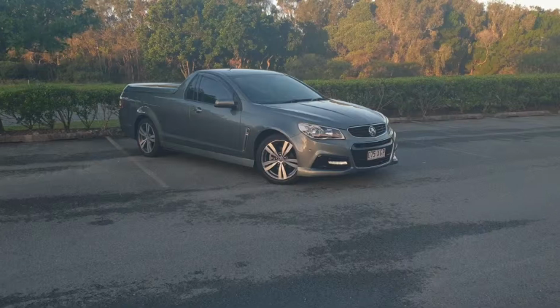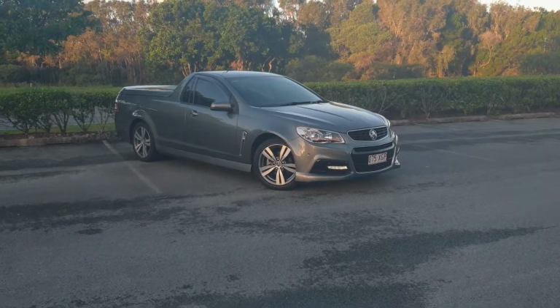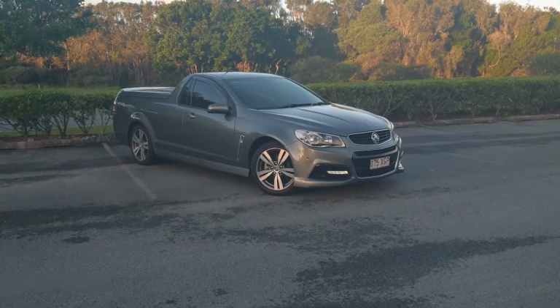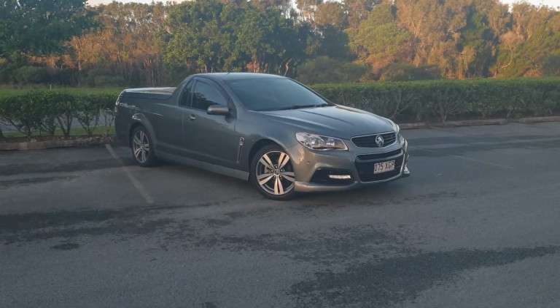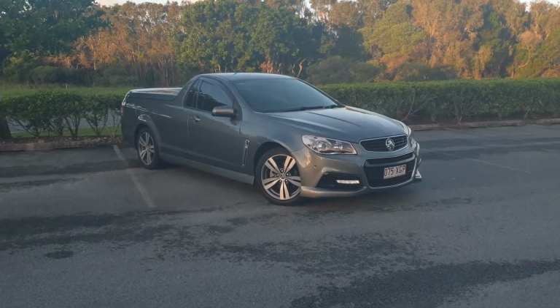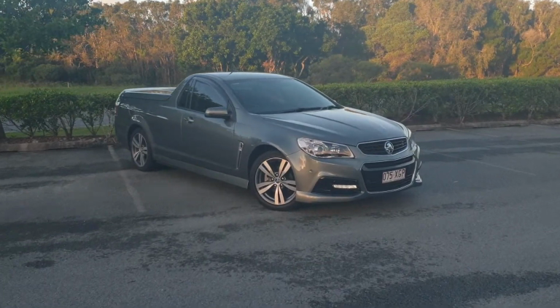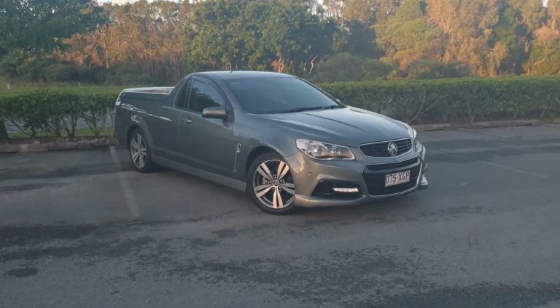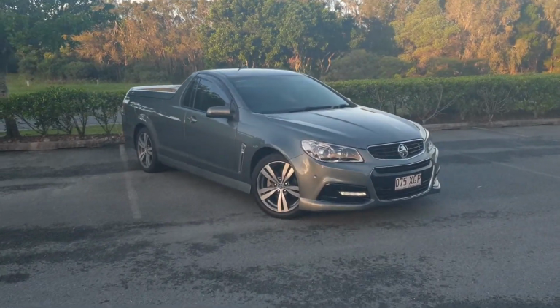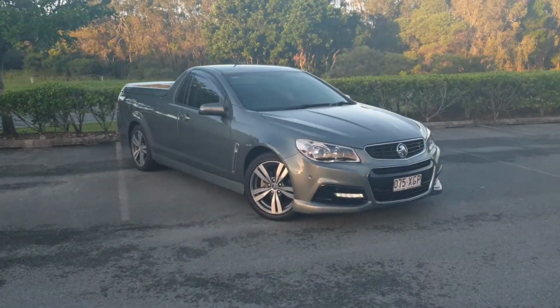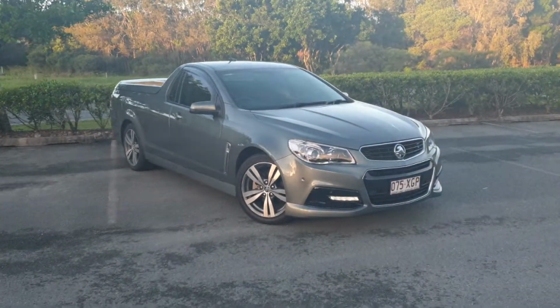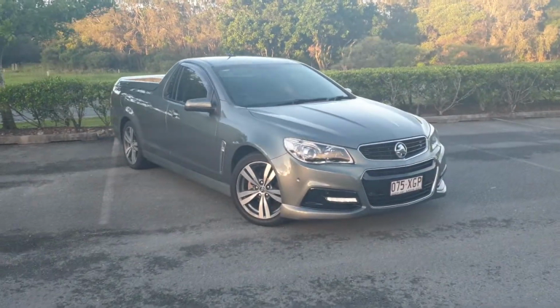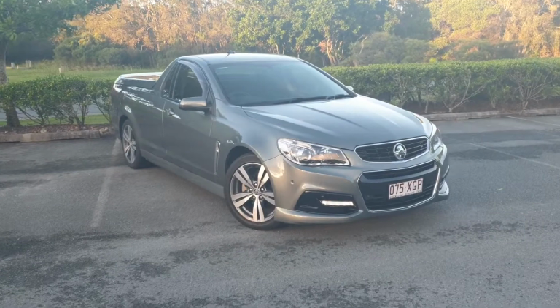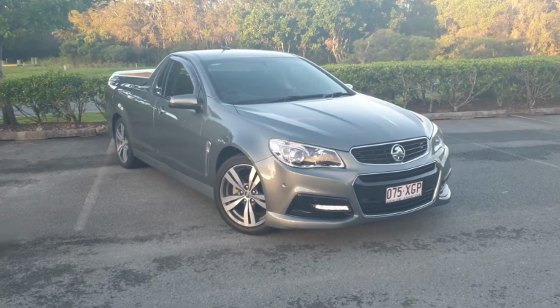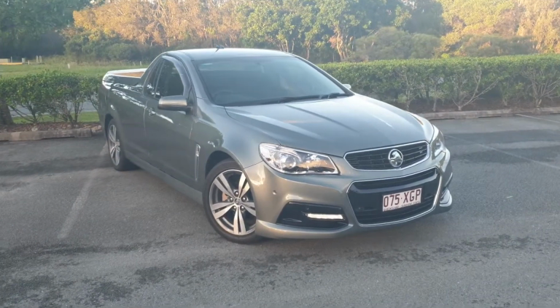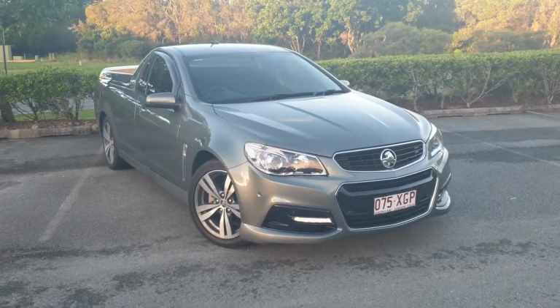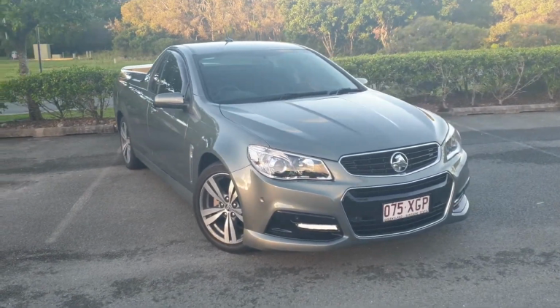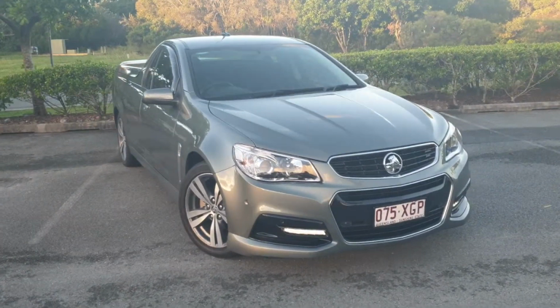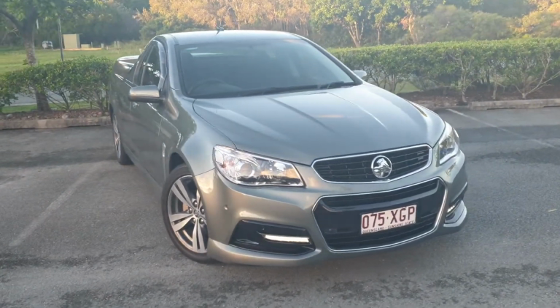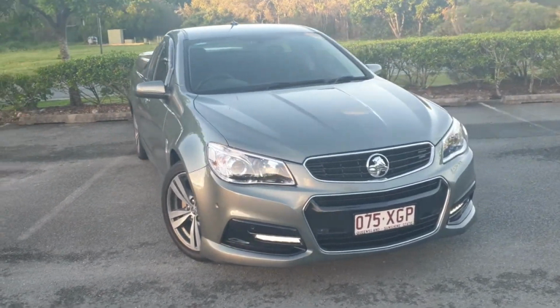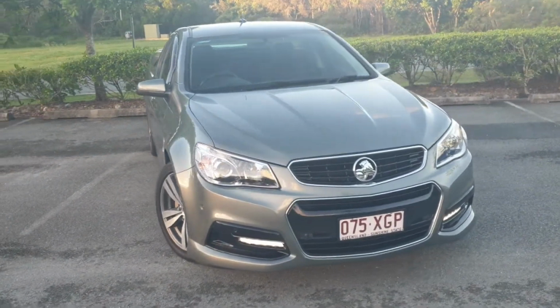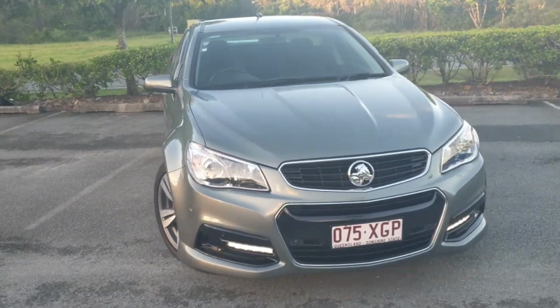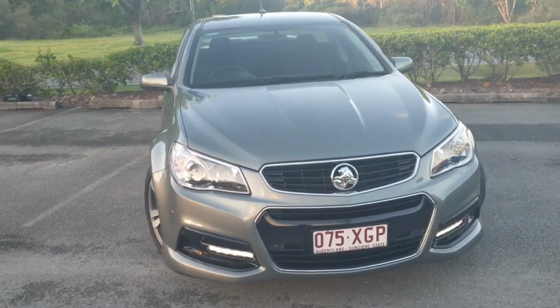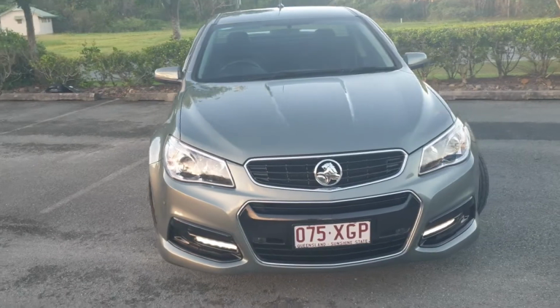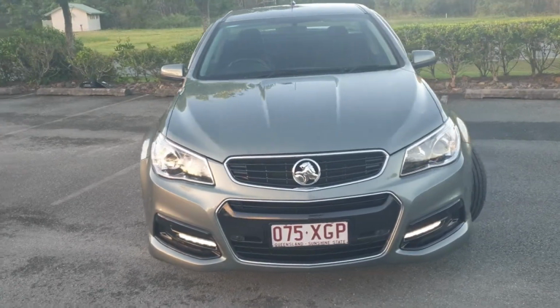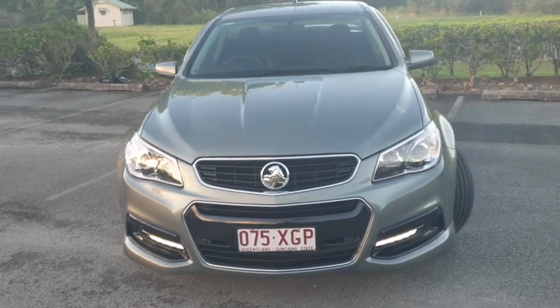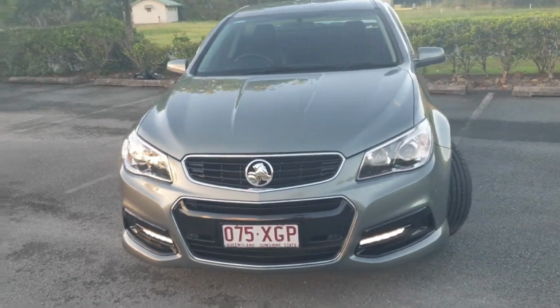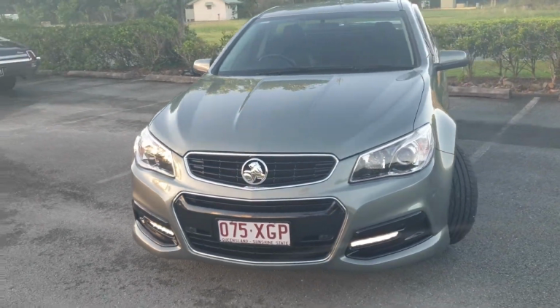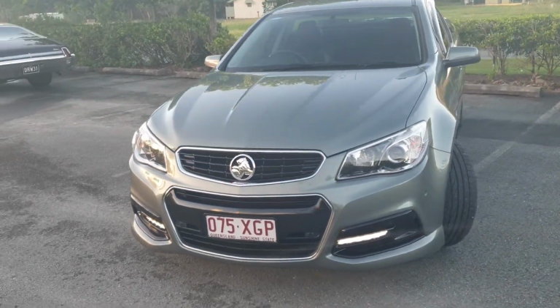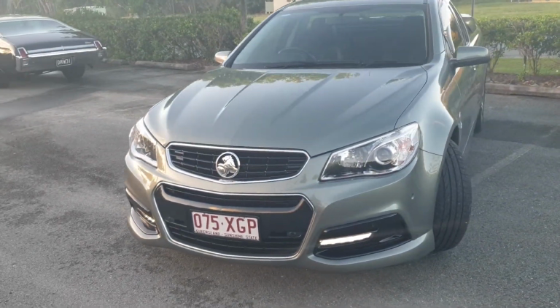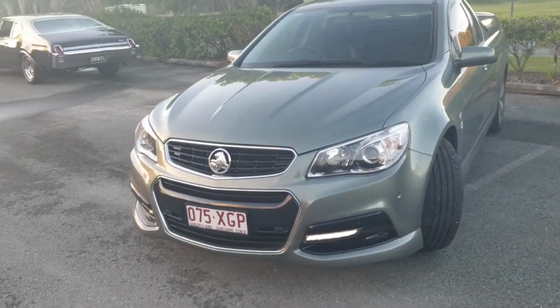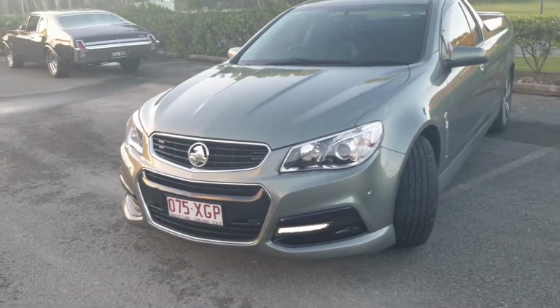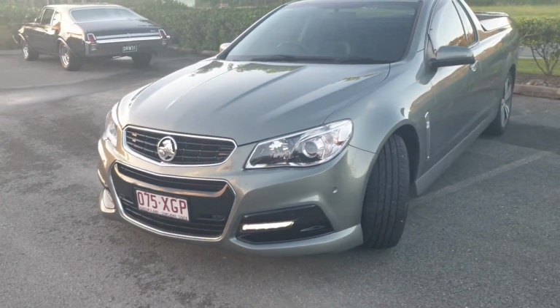Hi, welcome to Soldier Car. Today we're here to look at this outstanding 2015 Holden Commodore SV6 Ute. Just have a look at this guys — it's an absolute cracker. Being that it's a VF, it's got all of those wonderful features that you want in a car.